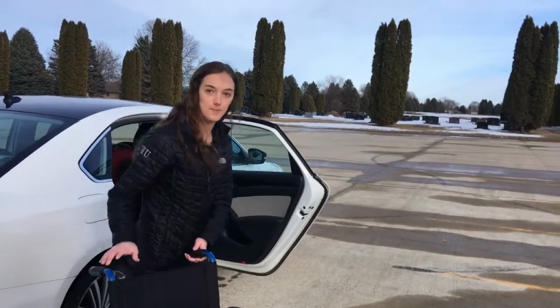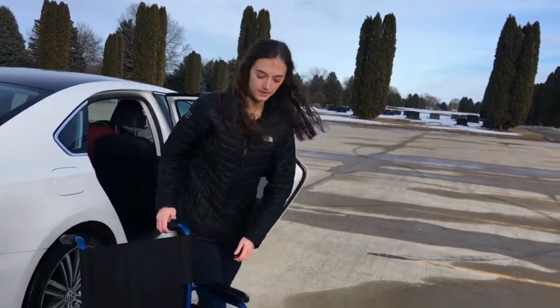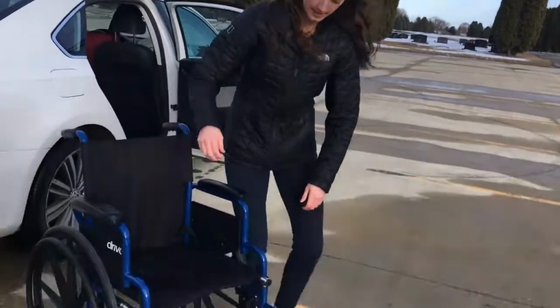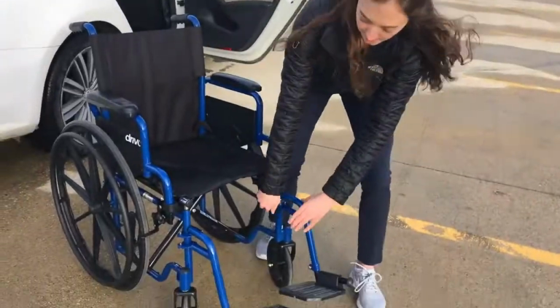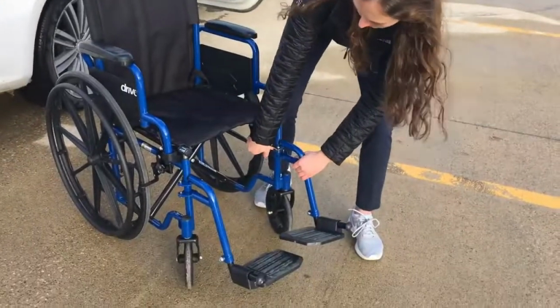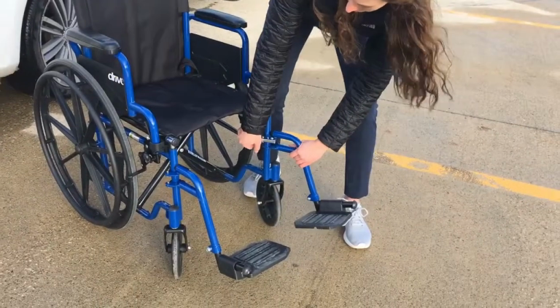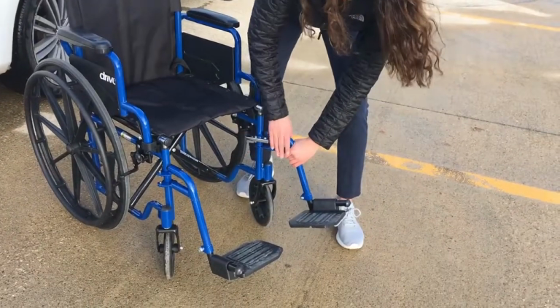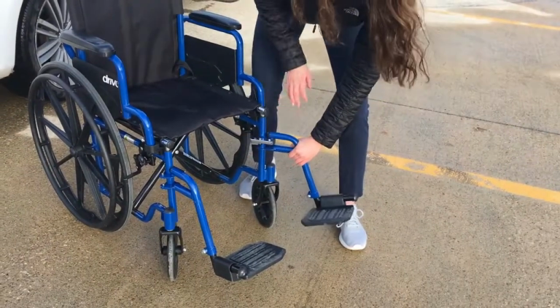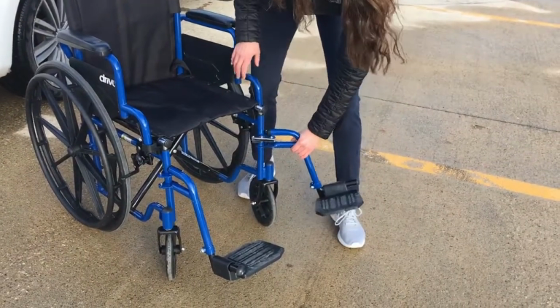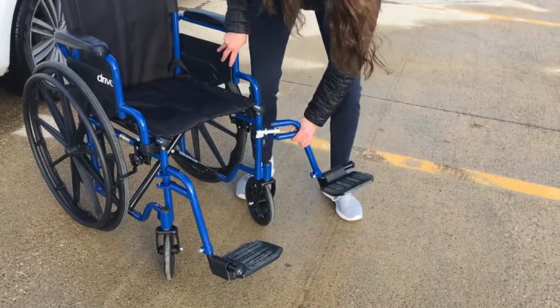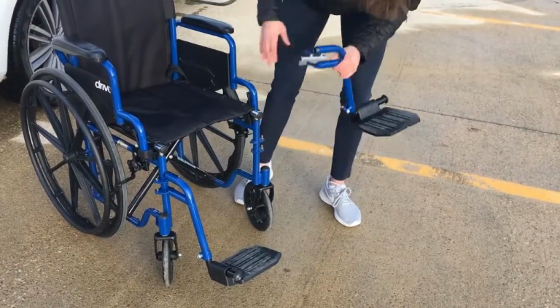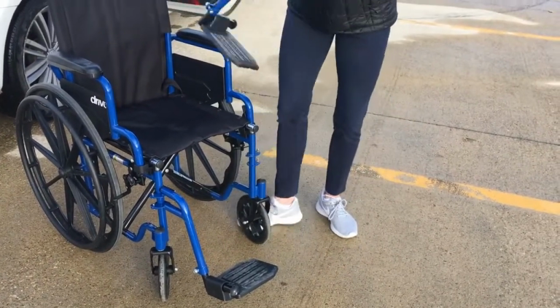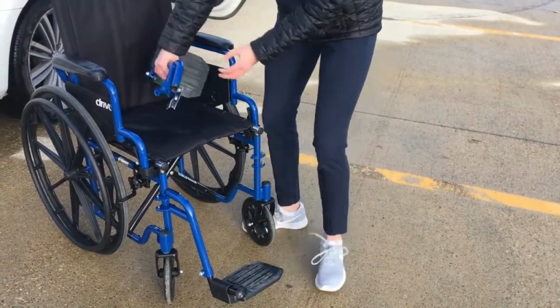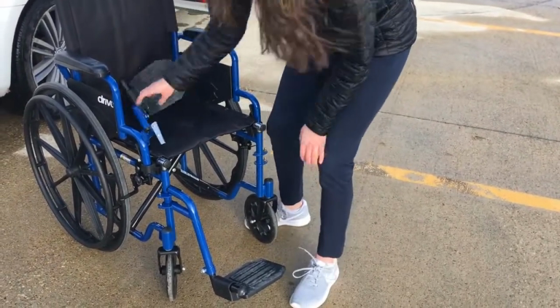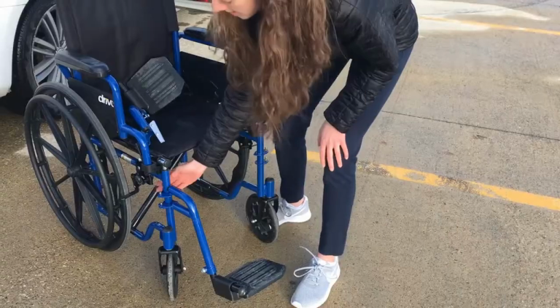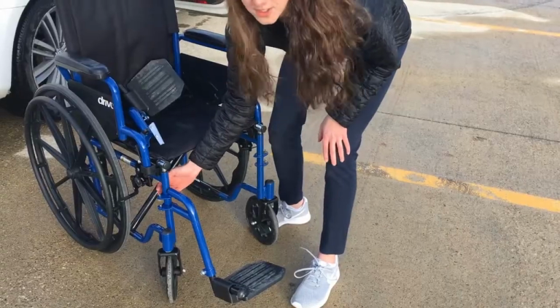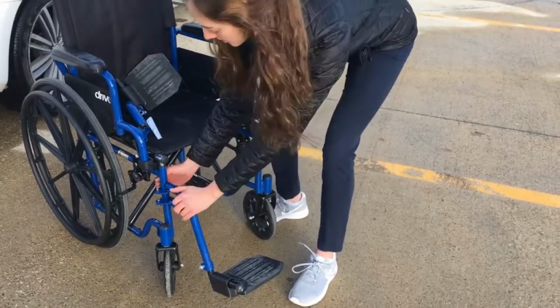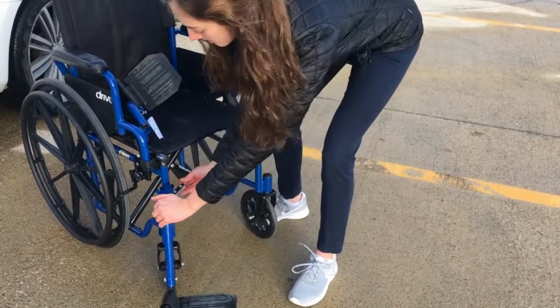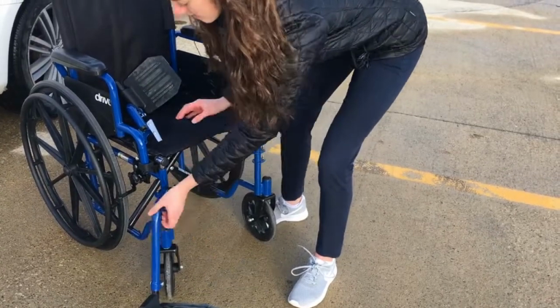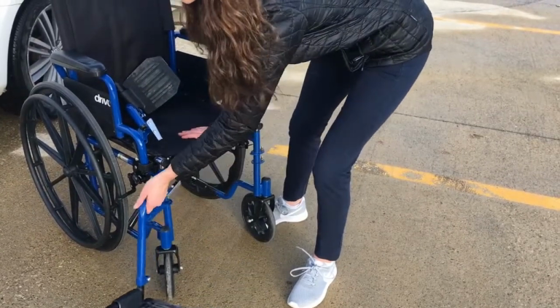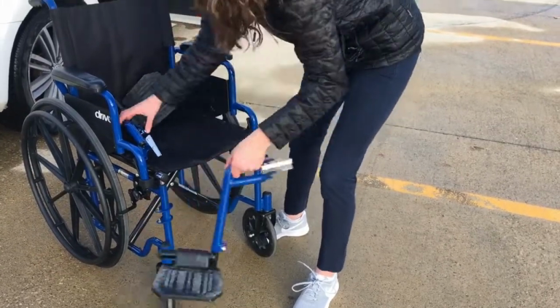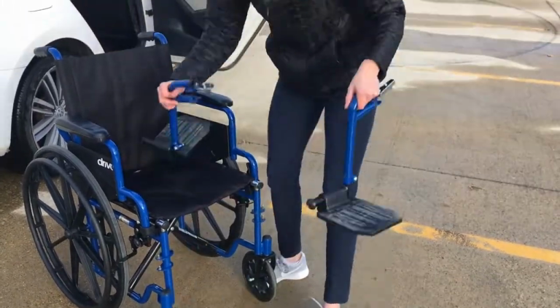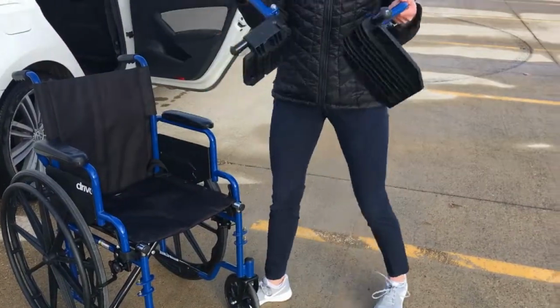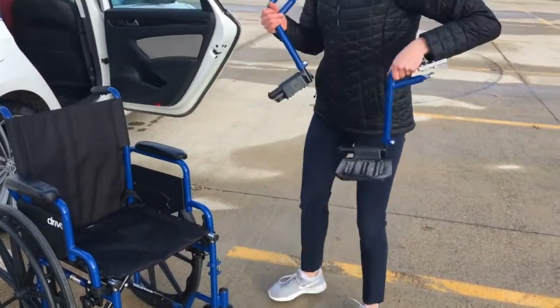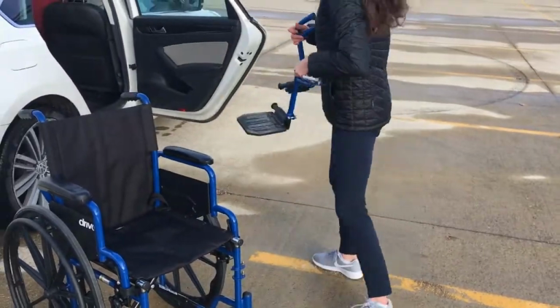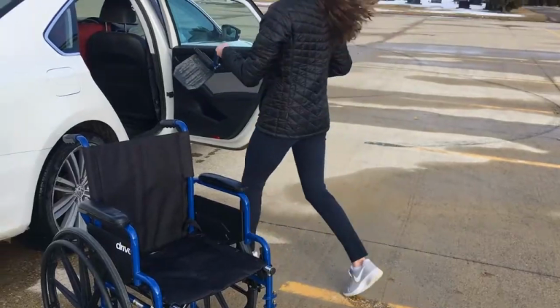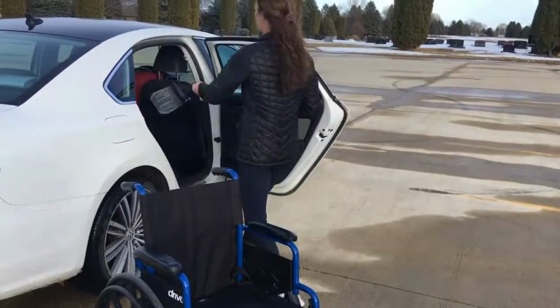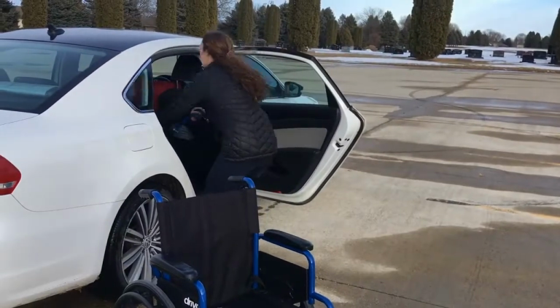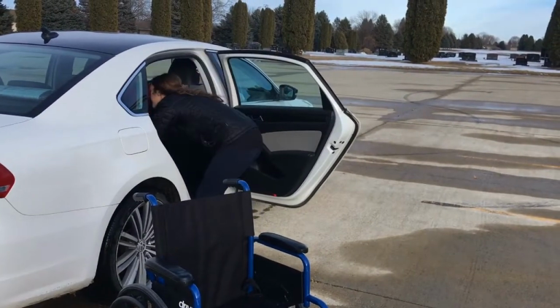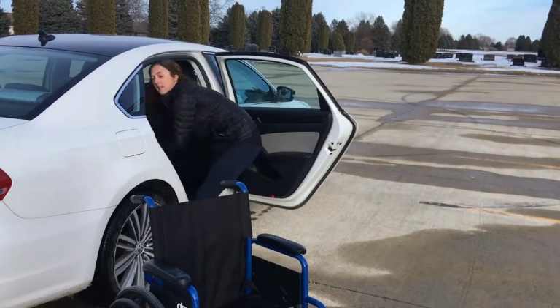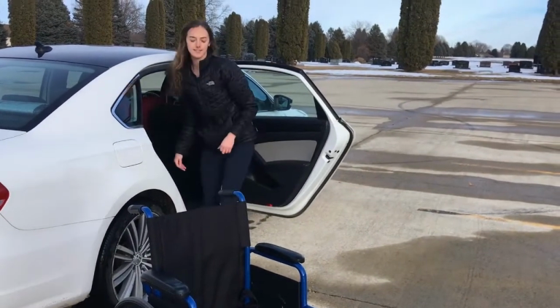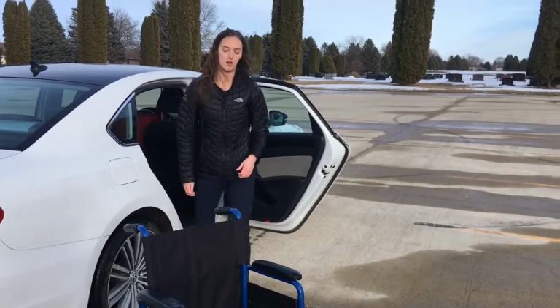Step one is to take off the wheelchair footrests. Usually this is just by pulling a lever underneath the wheelchair and twisting it off. You can just put these on the back seat of your car.